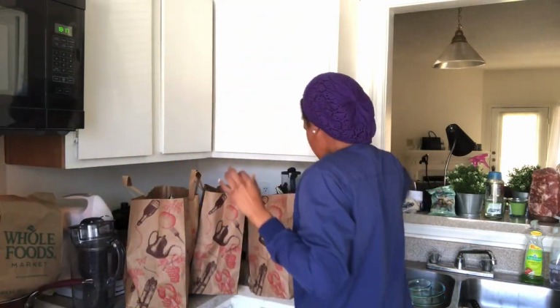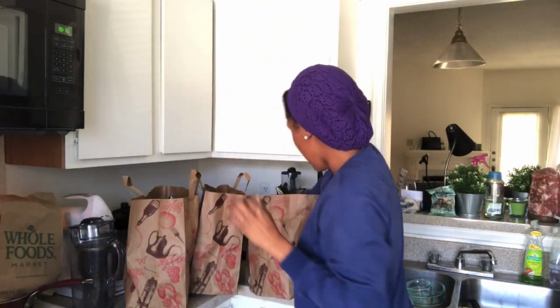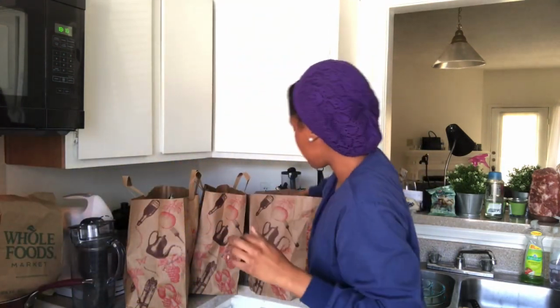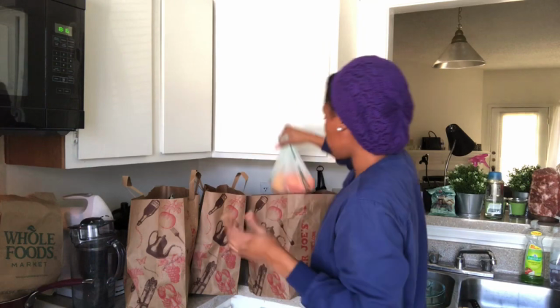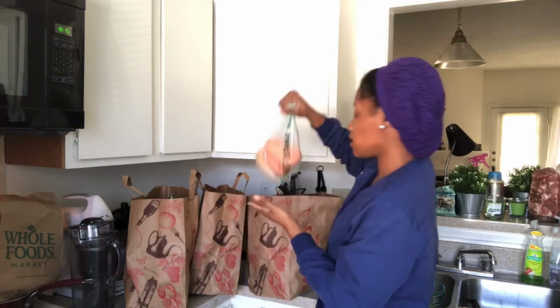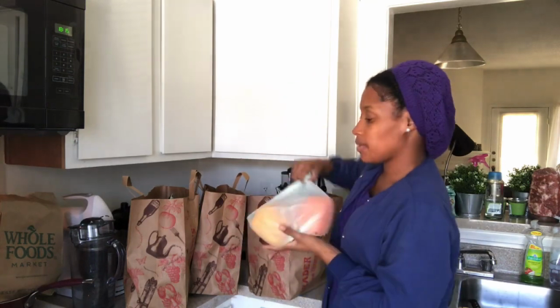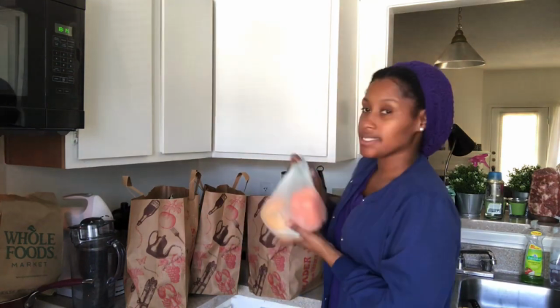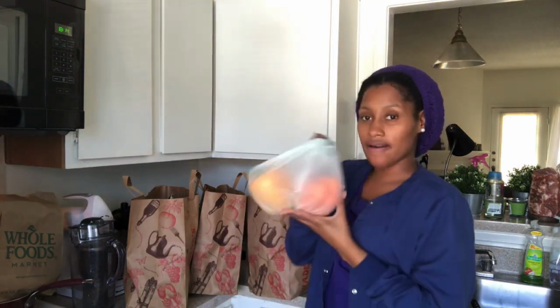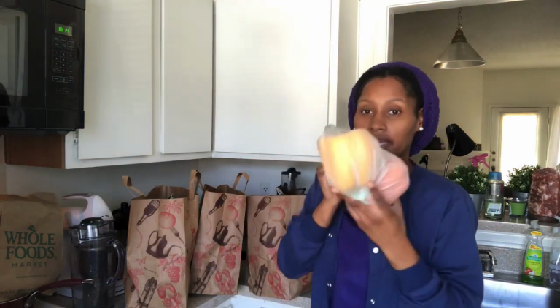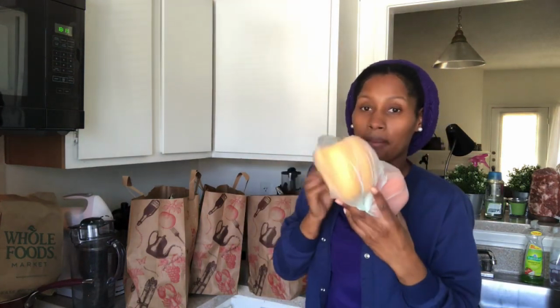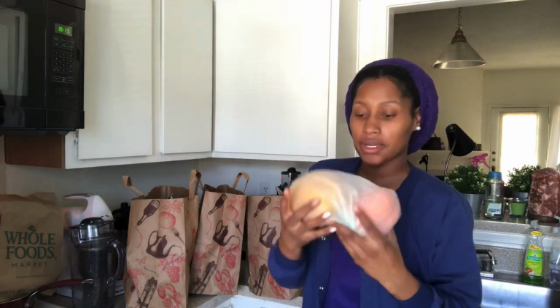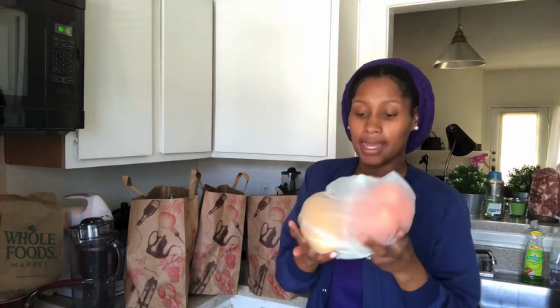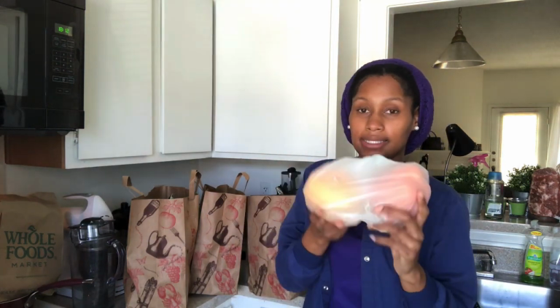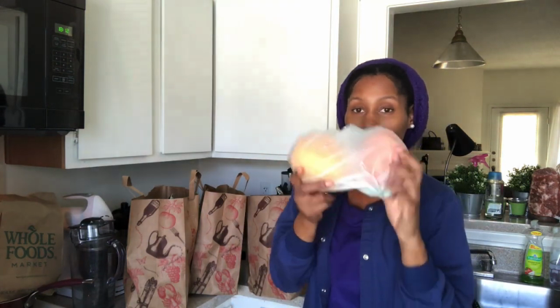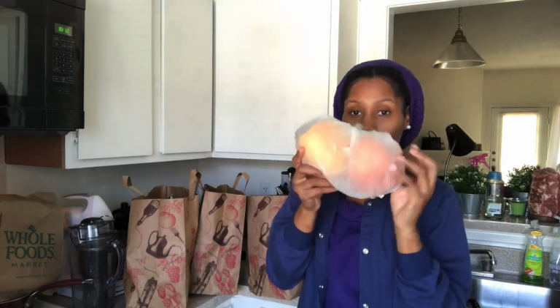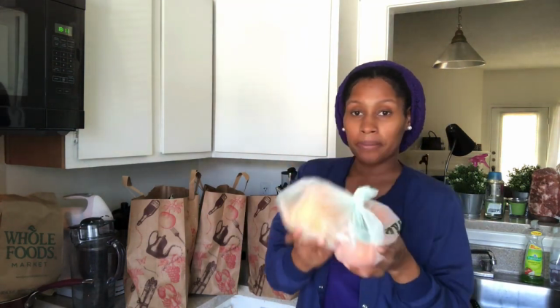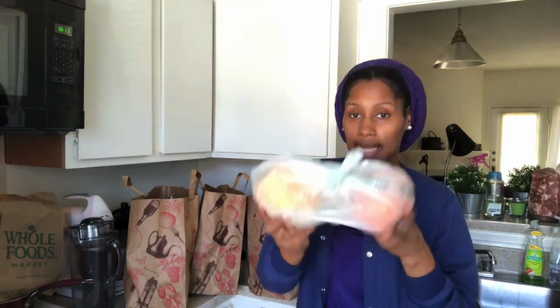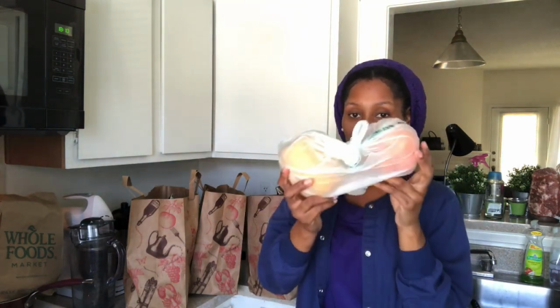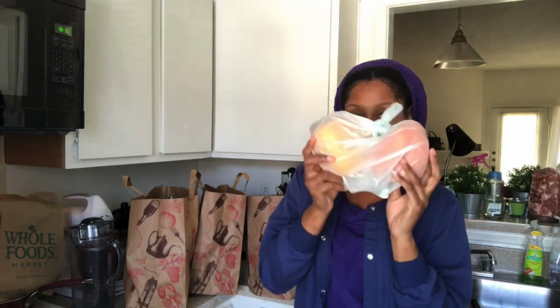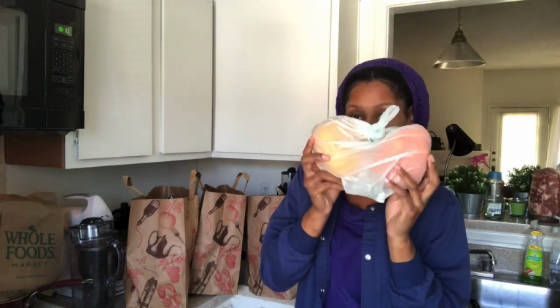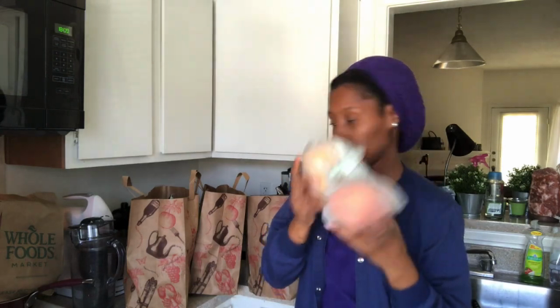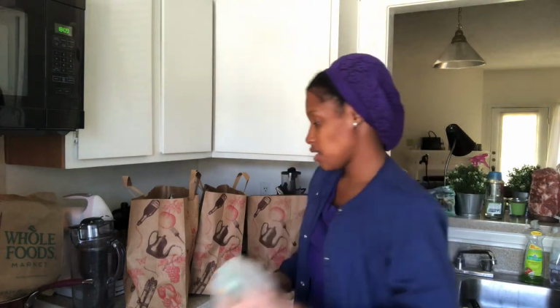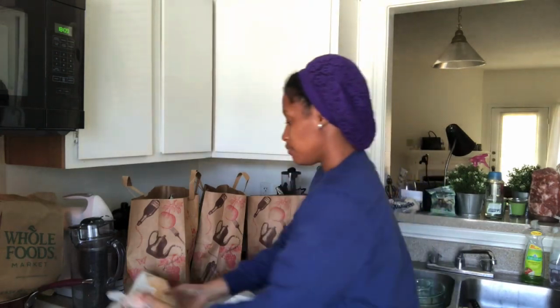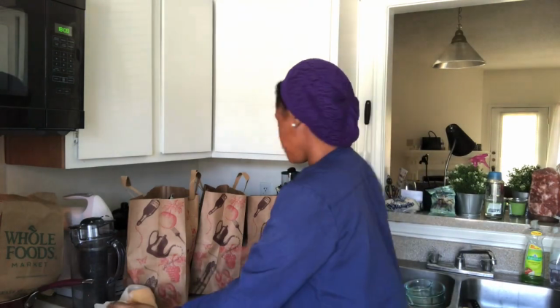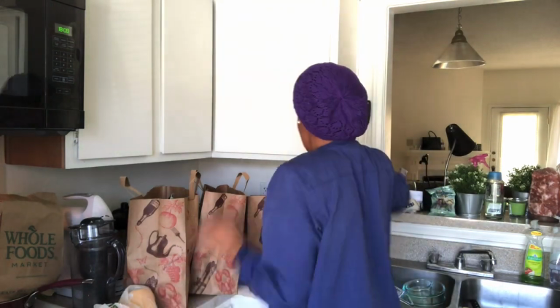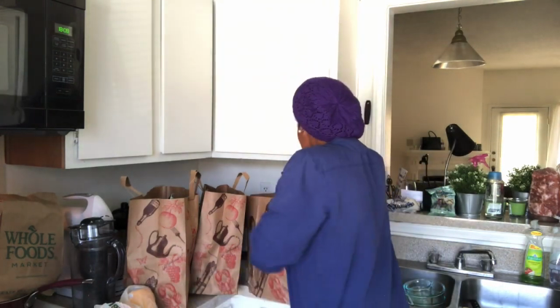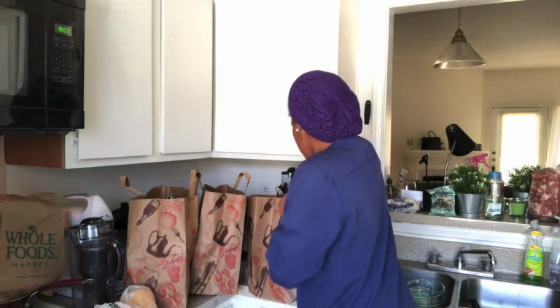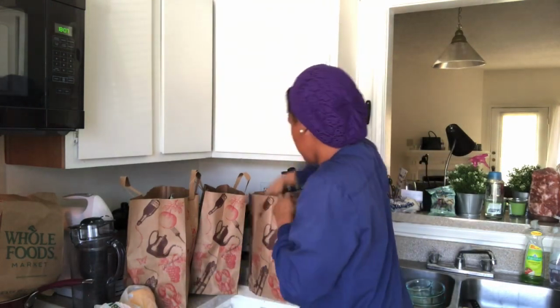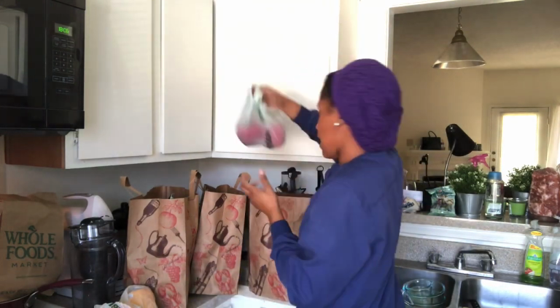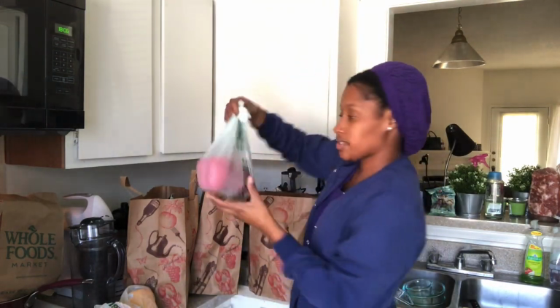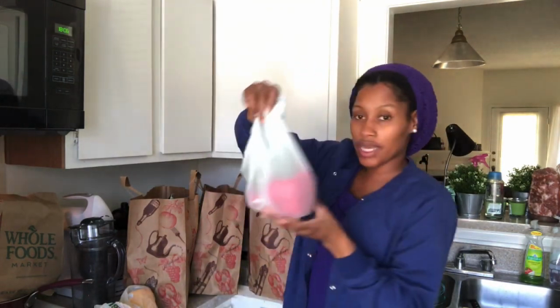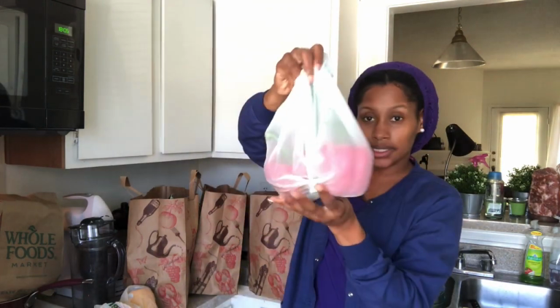First bag for this week — I'll be eating stuffed quinoa peppers. So I got some bell peppers: I got one orange, one yellow, and two red ones.